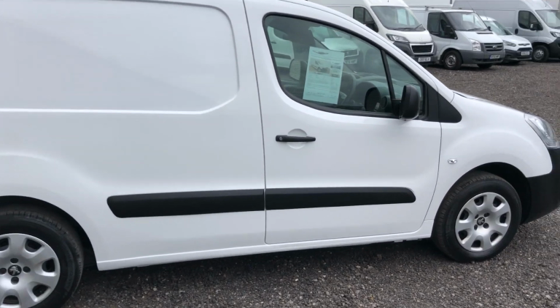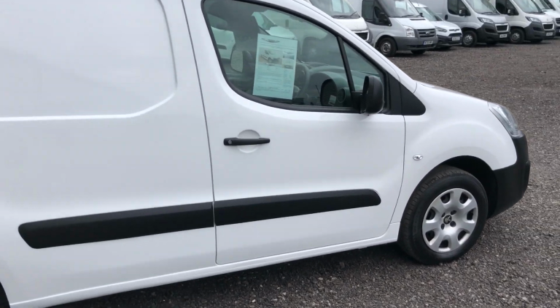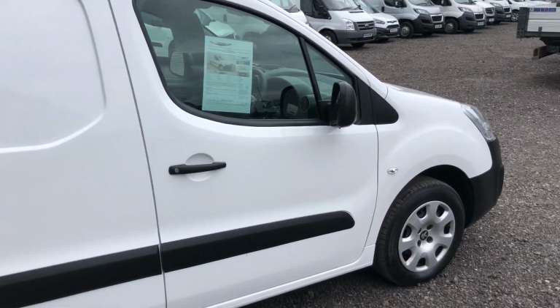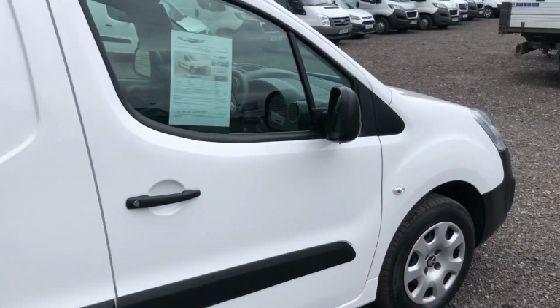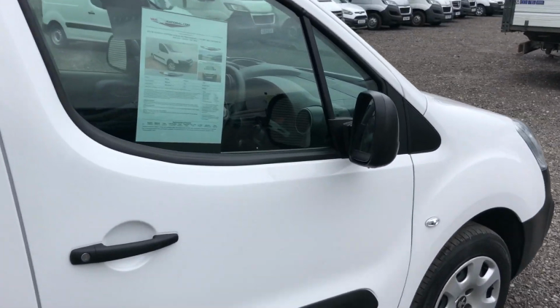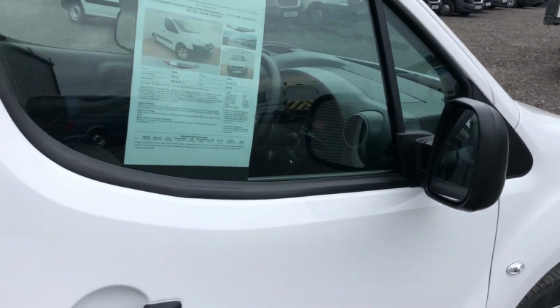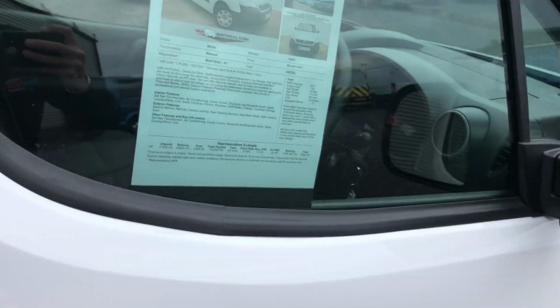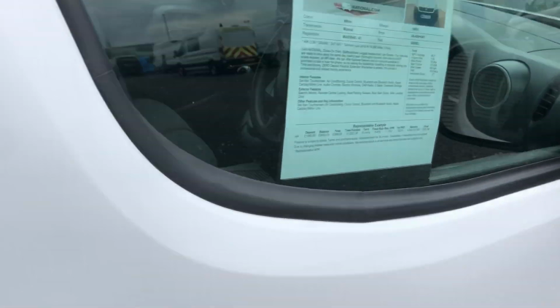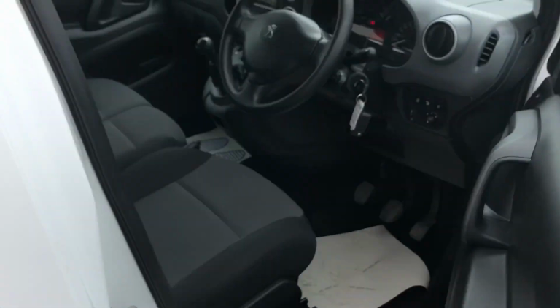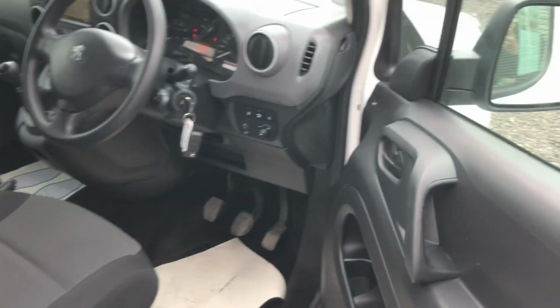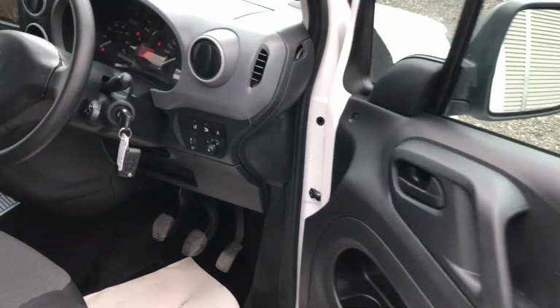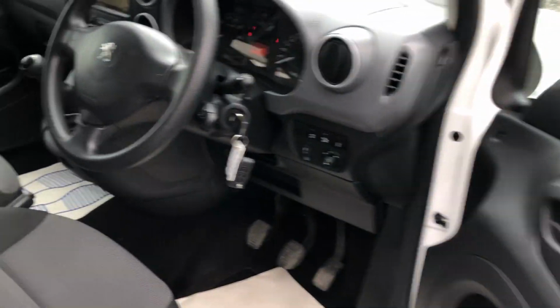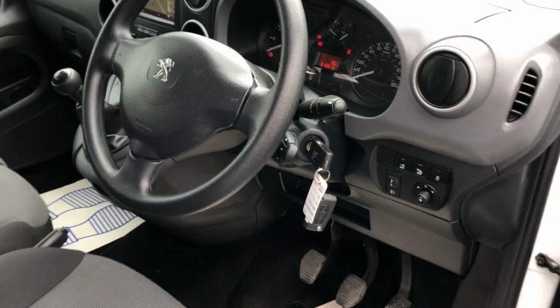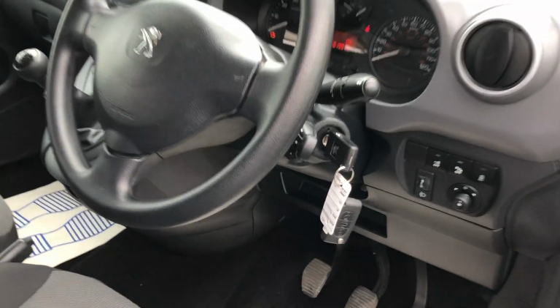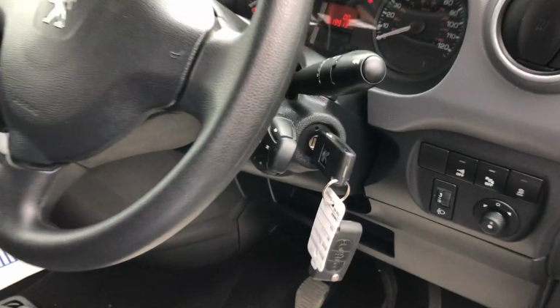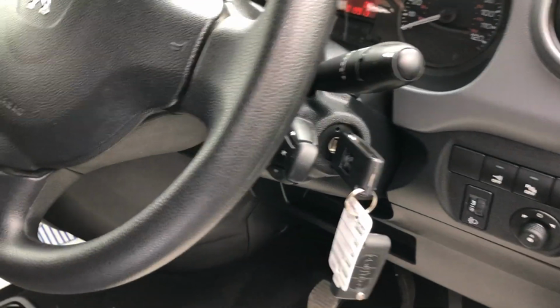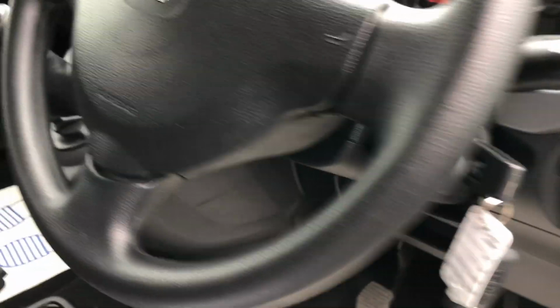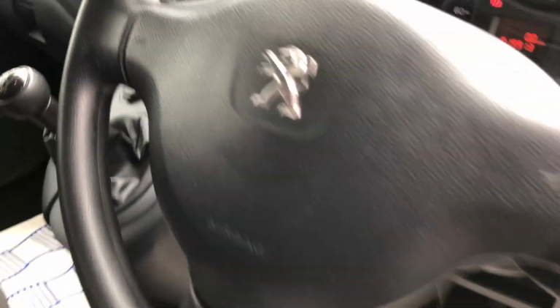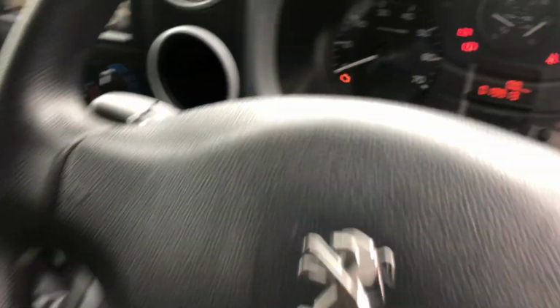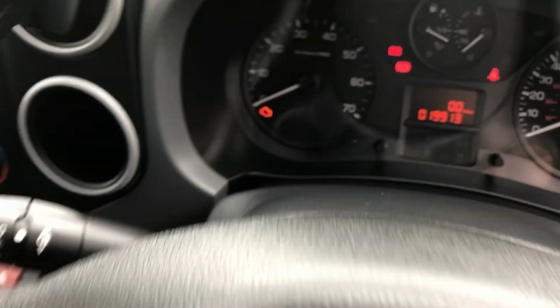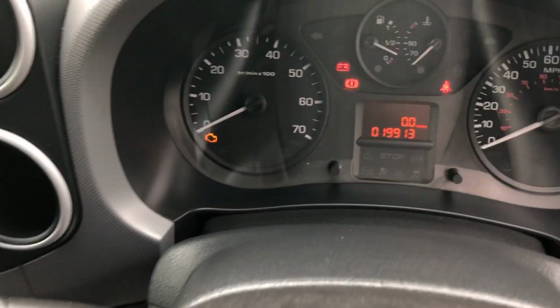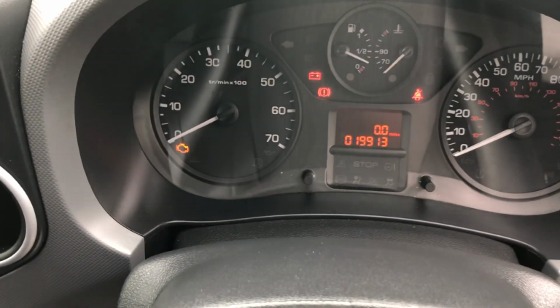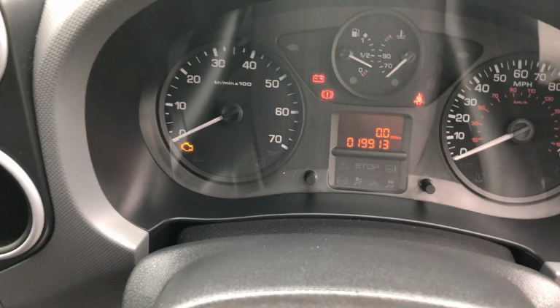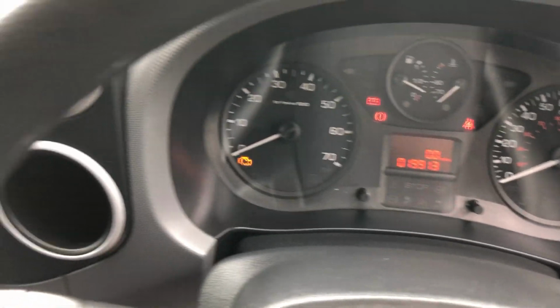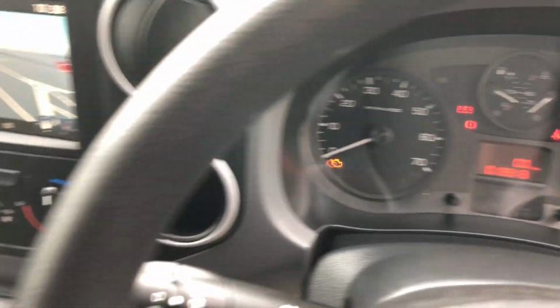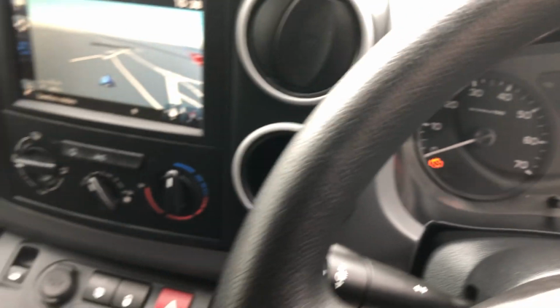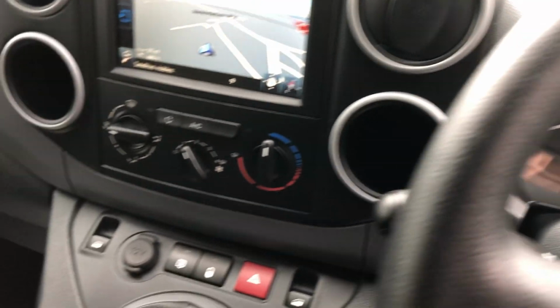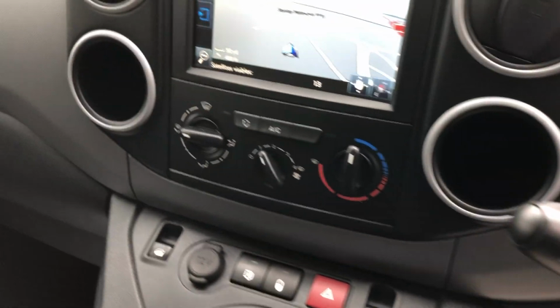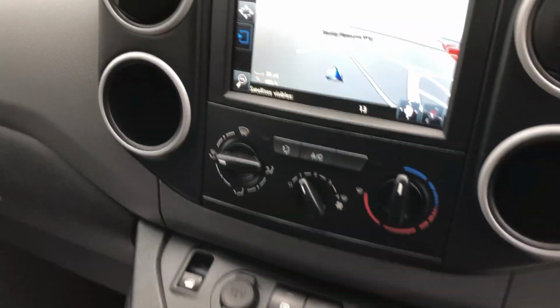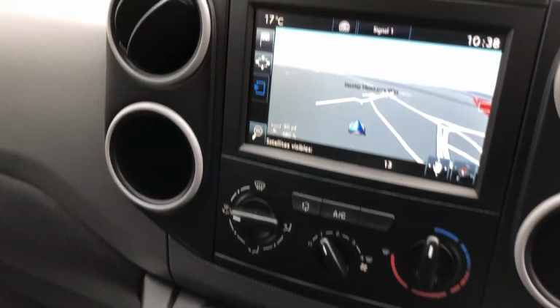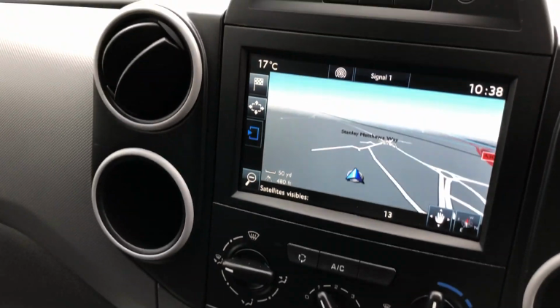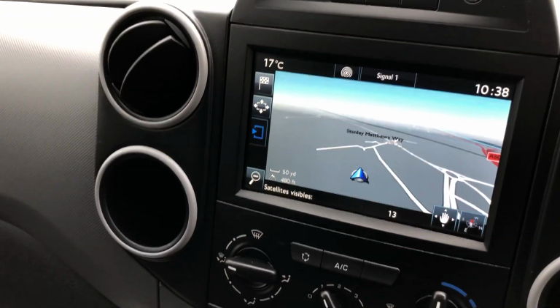I'll show you inside. Electric windows, multi-function store there as well. It's 19,913 miles. It's also got air conditioning and sat-nav.